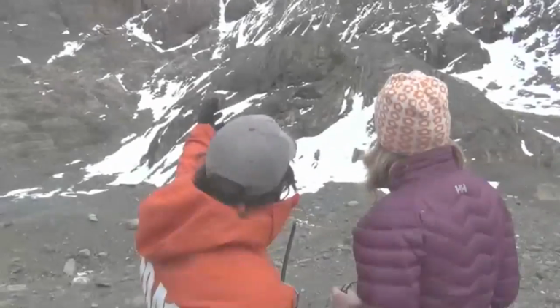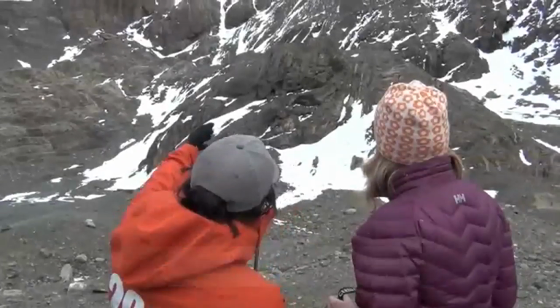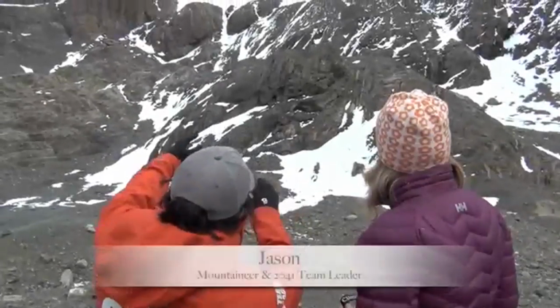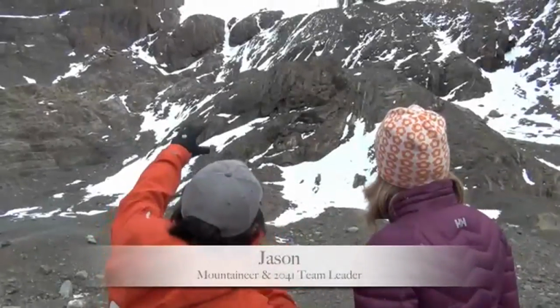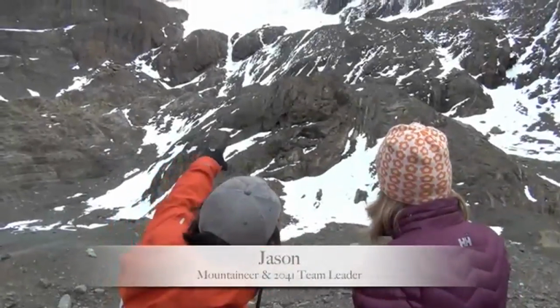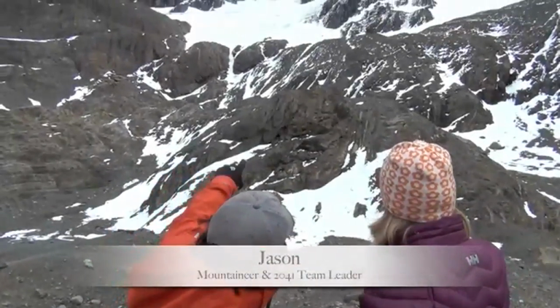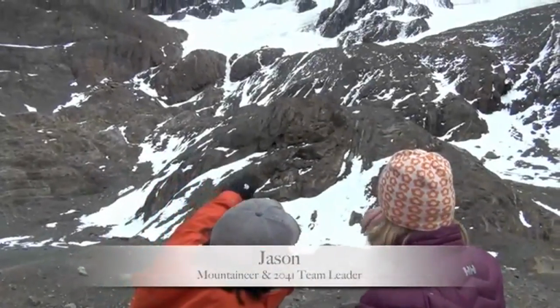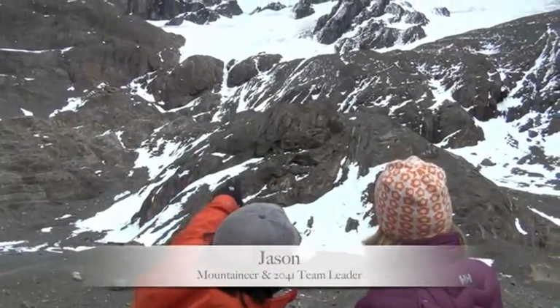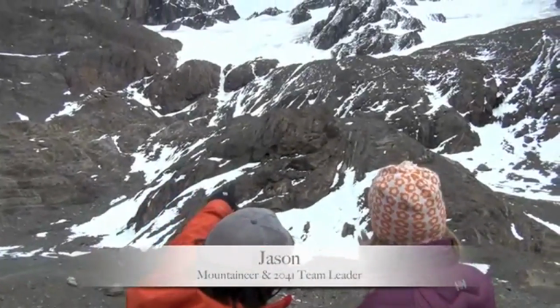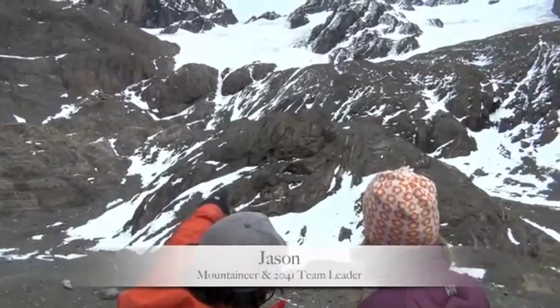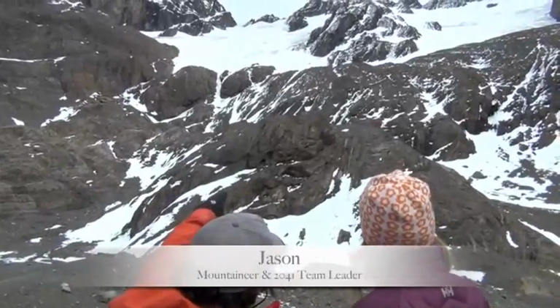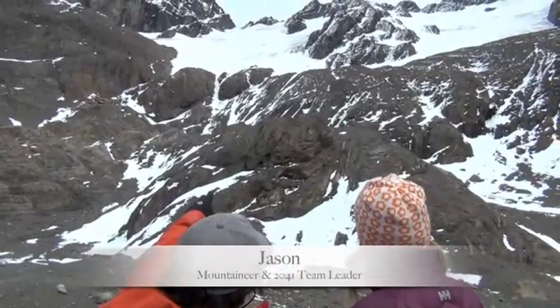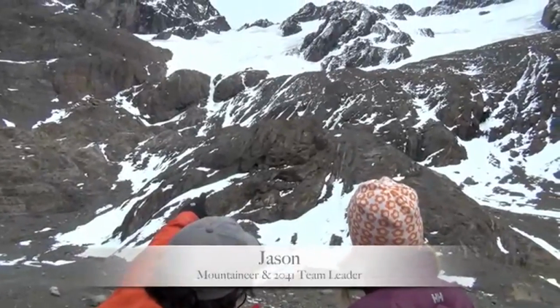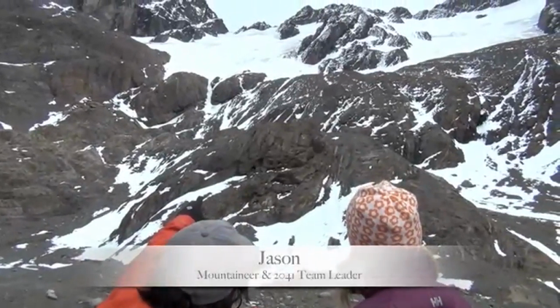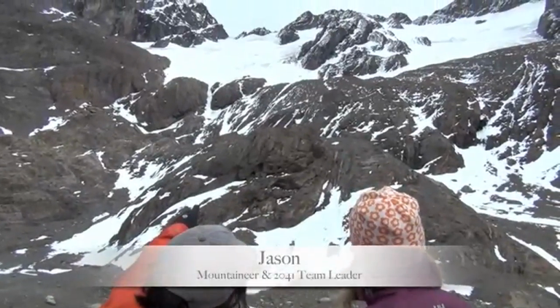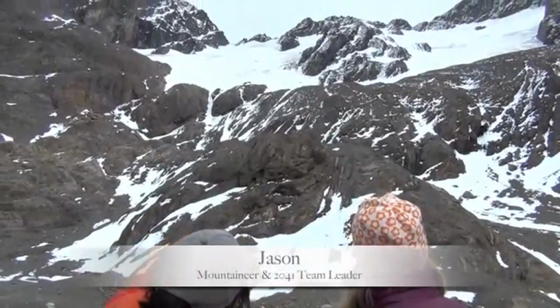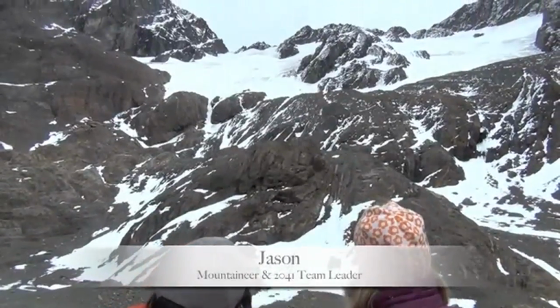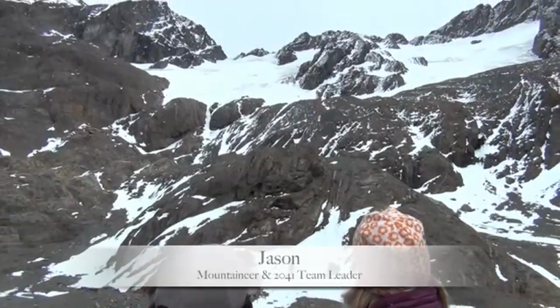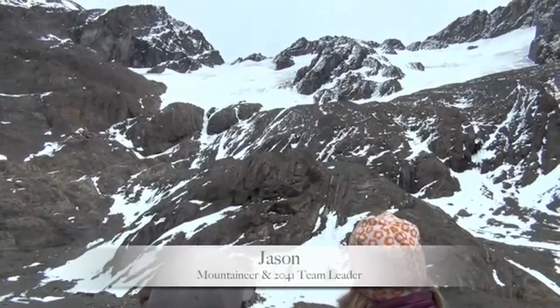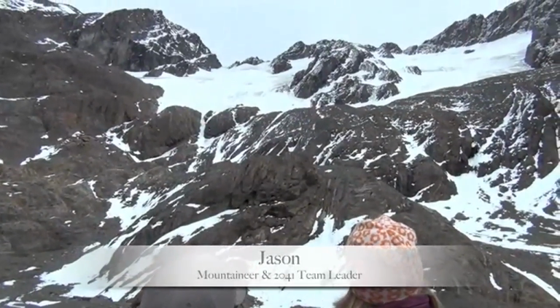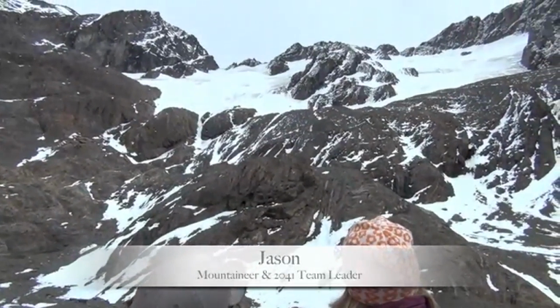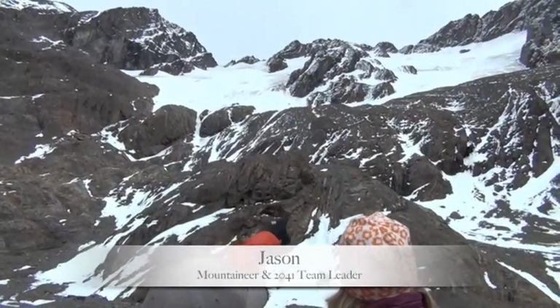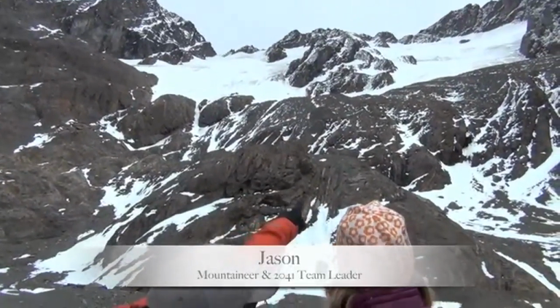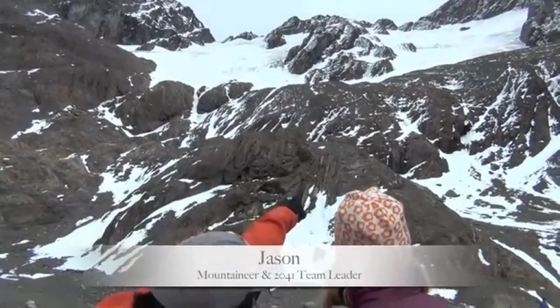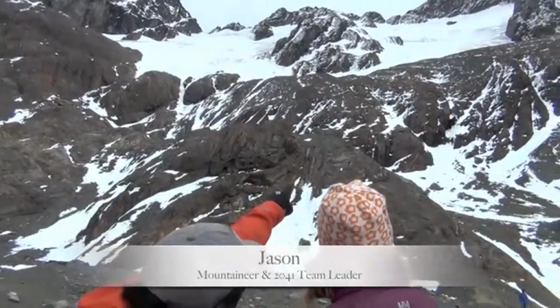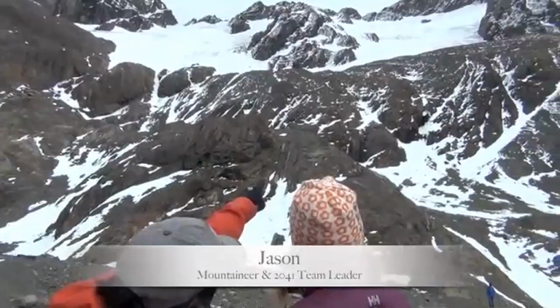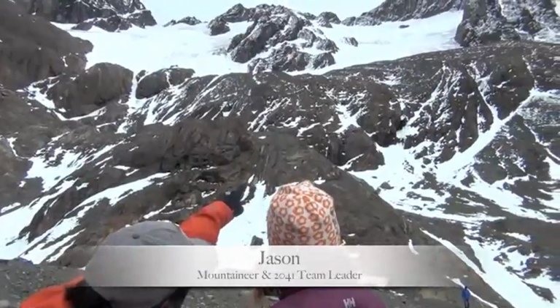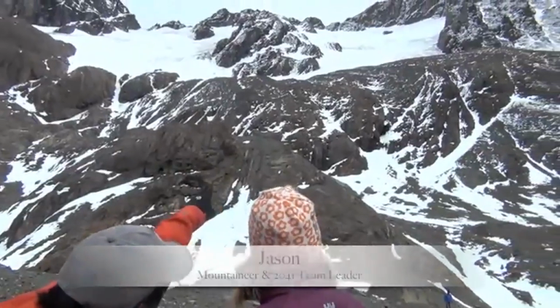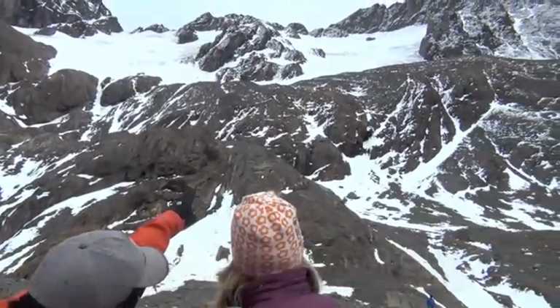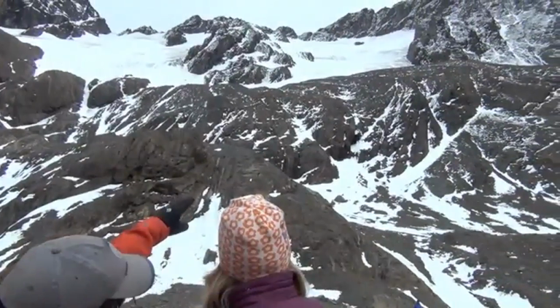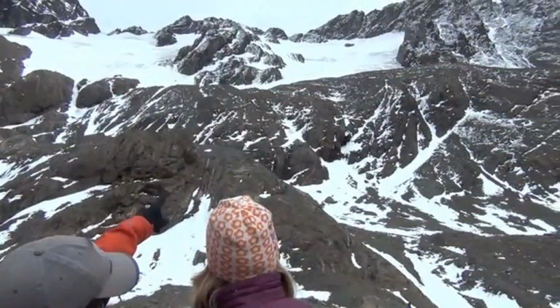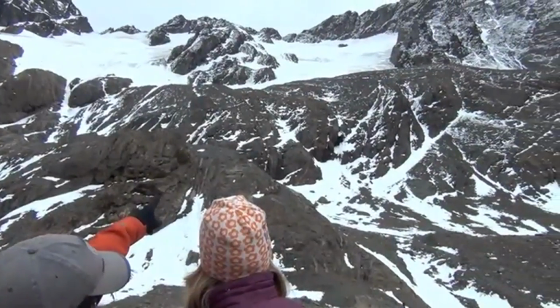The glacier — you couldn't see the rock on the left. You couldn't see it when I first came down here. You couldn't see that one next to the little kavas to the left. You couldn't see that at all.